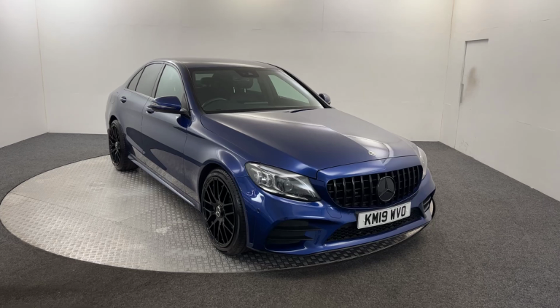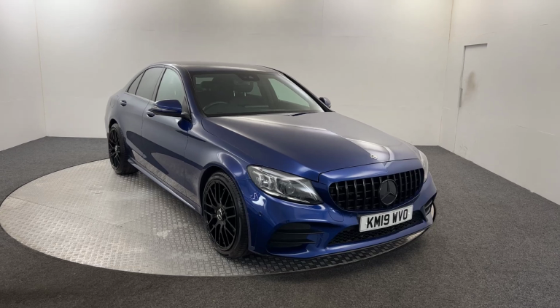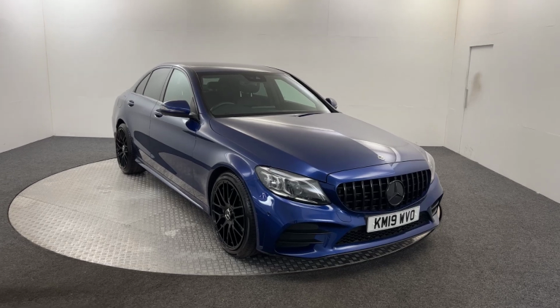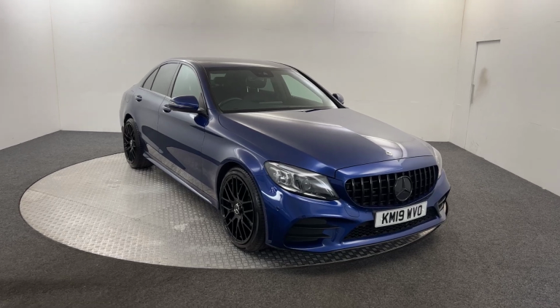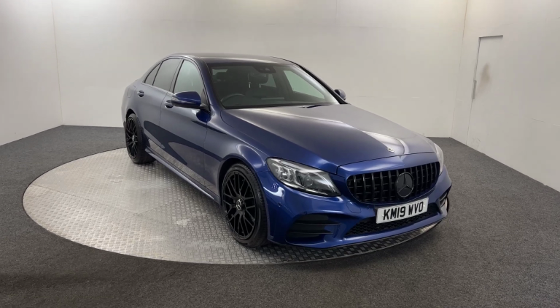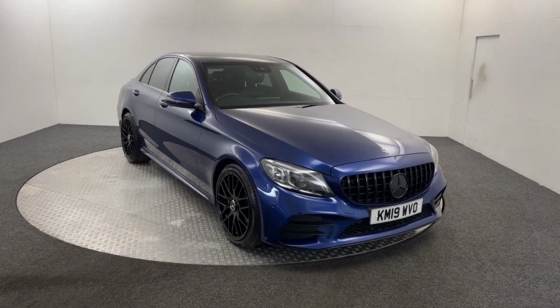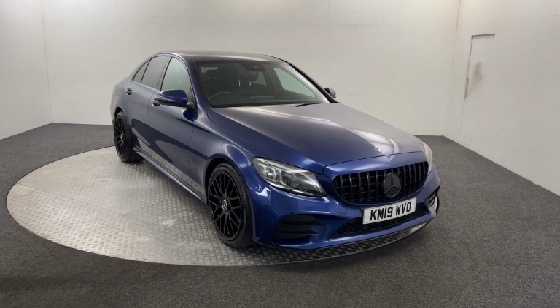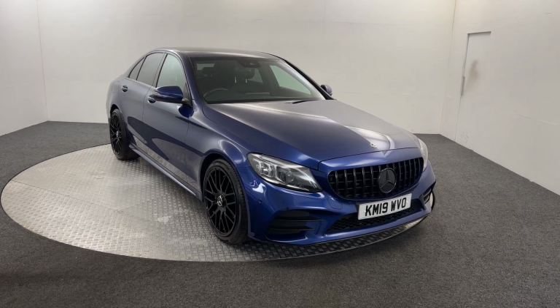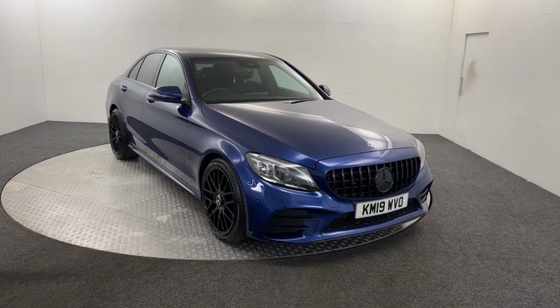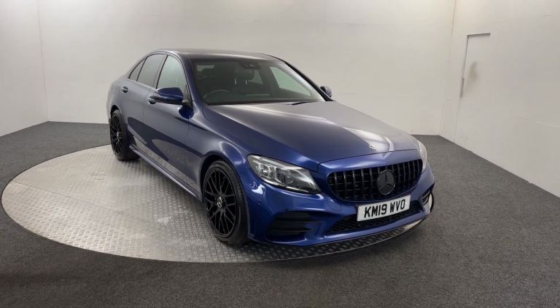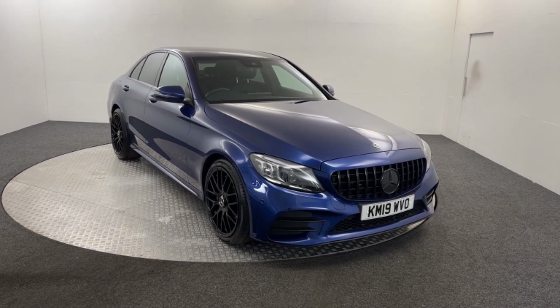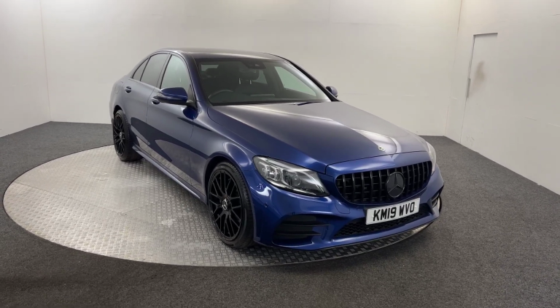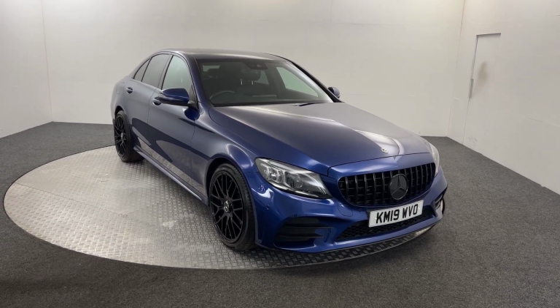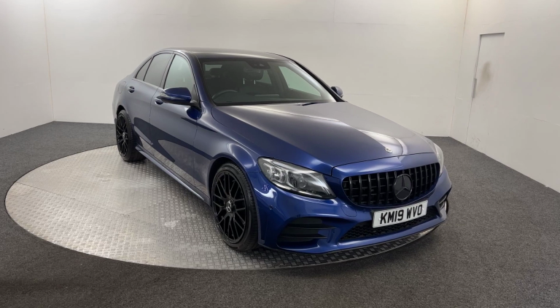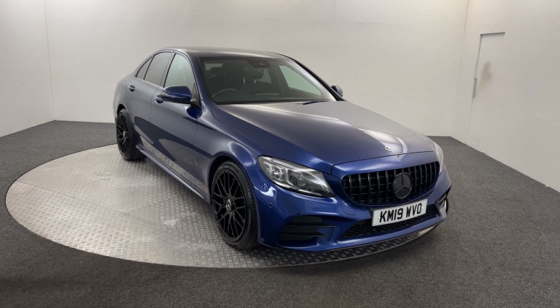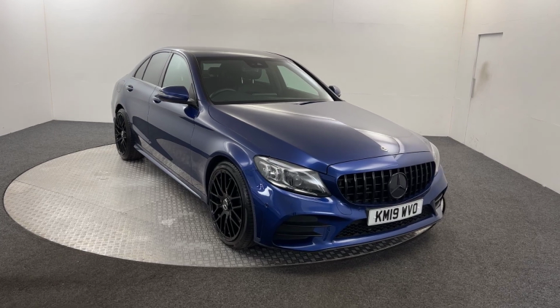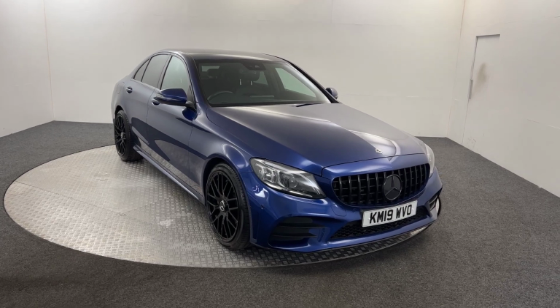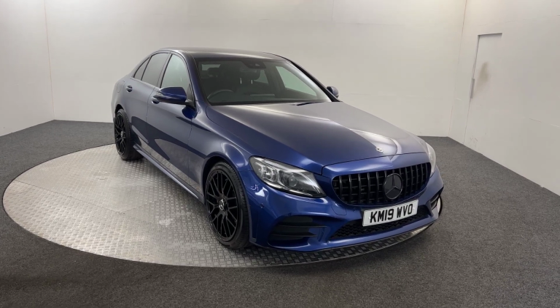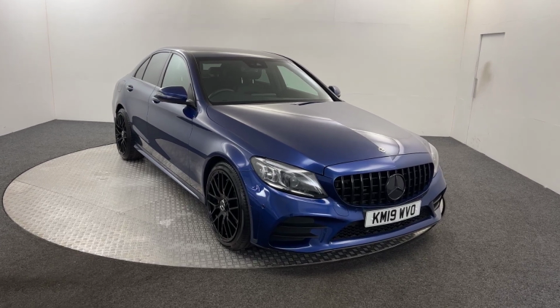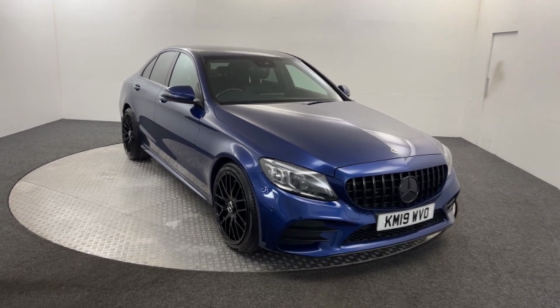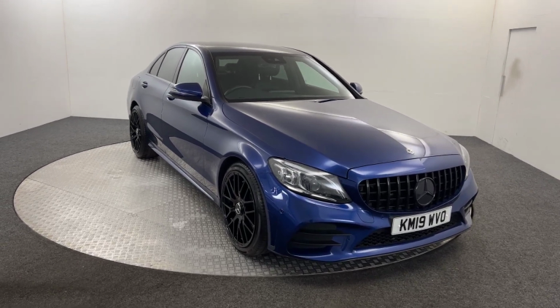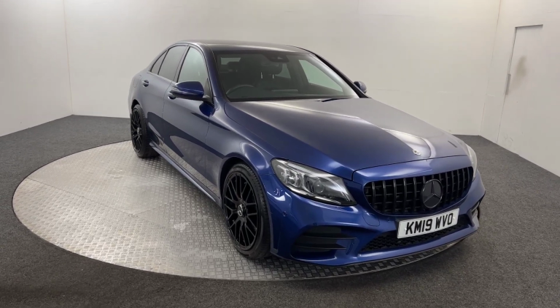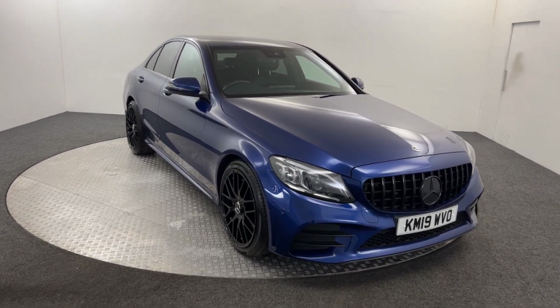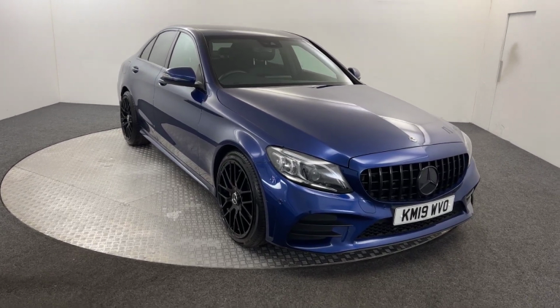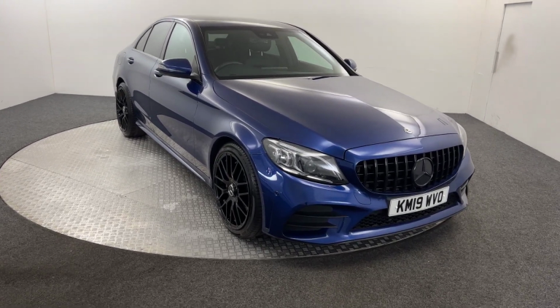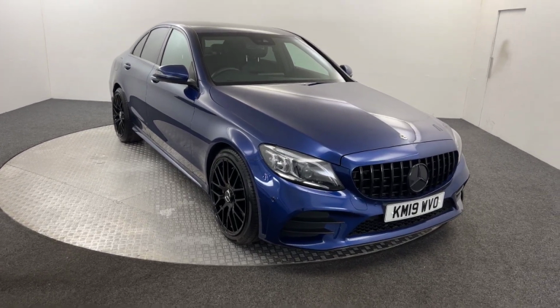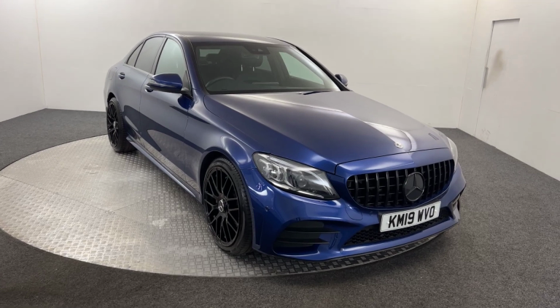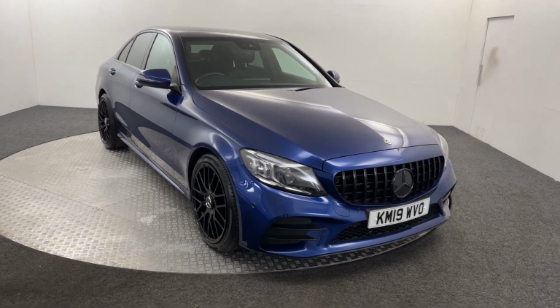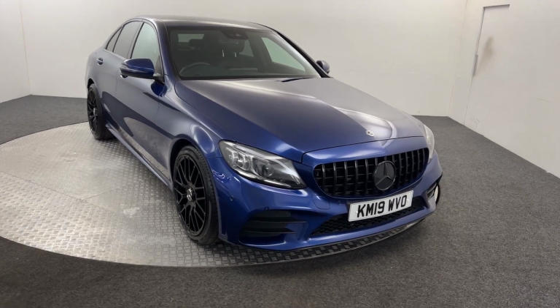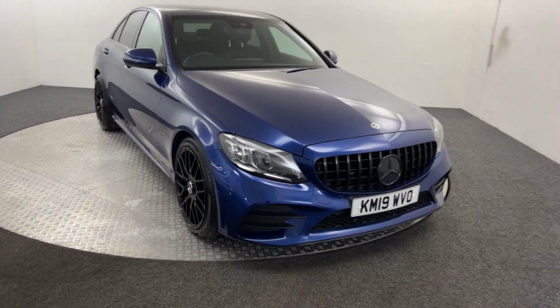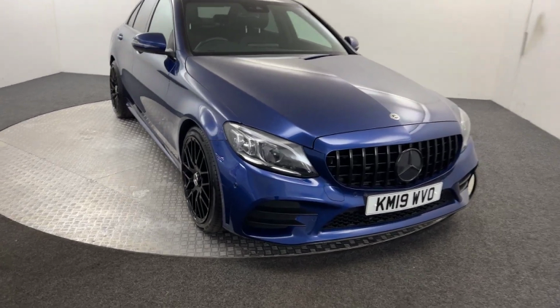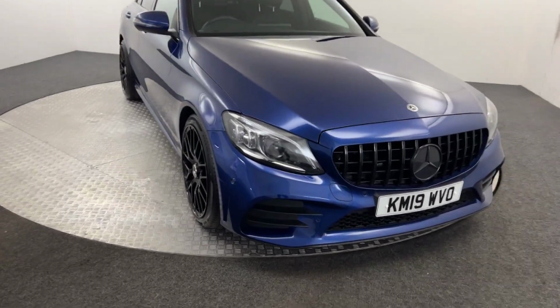Hi, James here from David Hayton's Auto Store. Today we've got this 2019 Mercedes-Benz C300 AMG Line Premium presented in blue. I'm just going to walk you around the car and show you the condition, and then we'll jump inside.